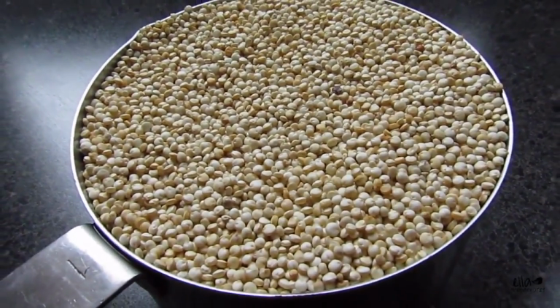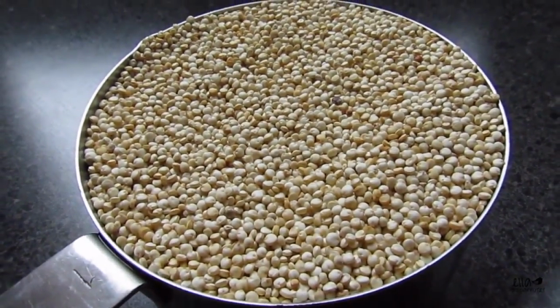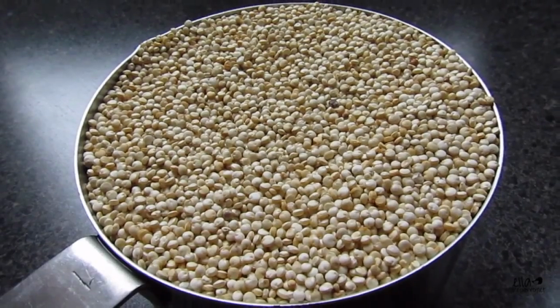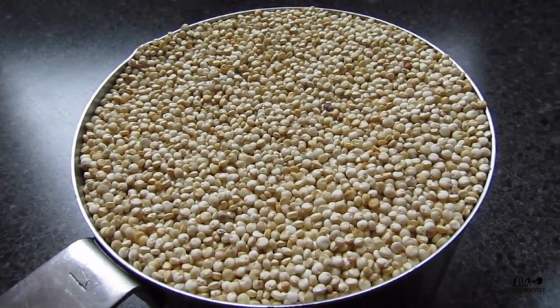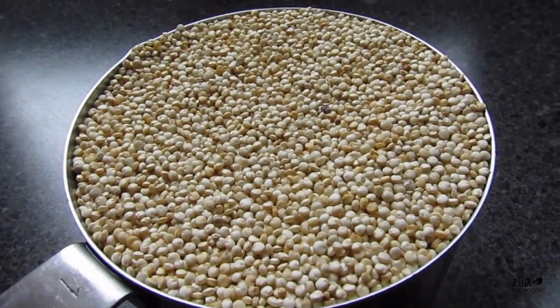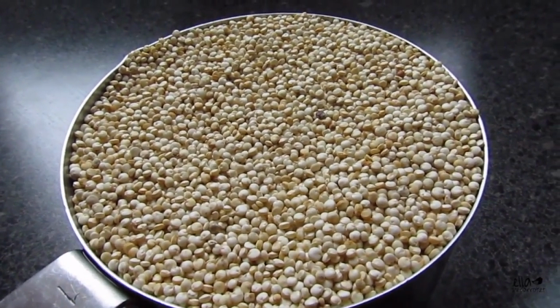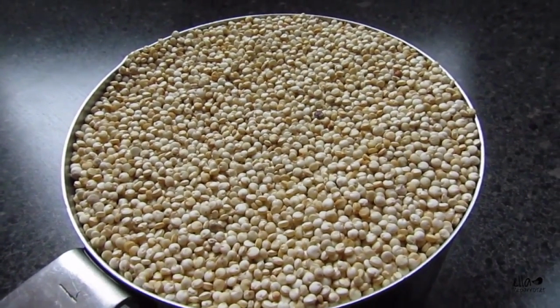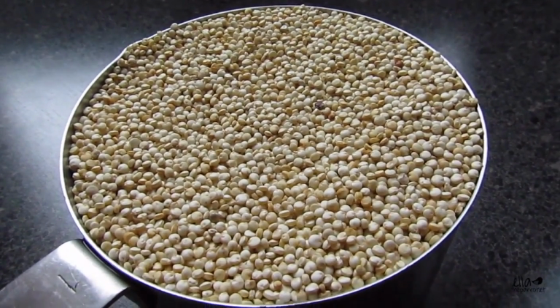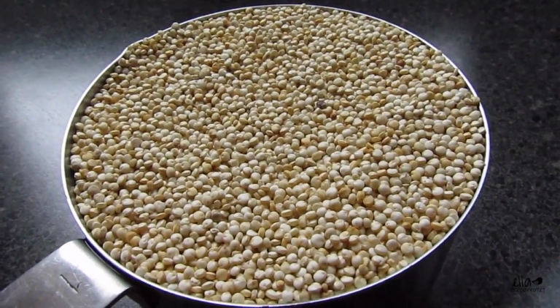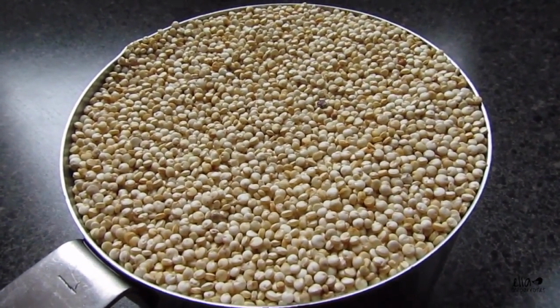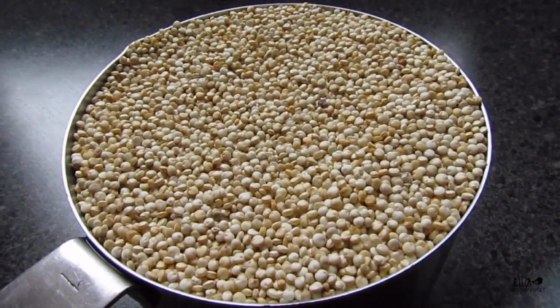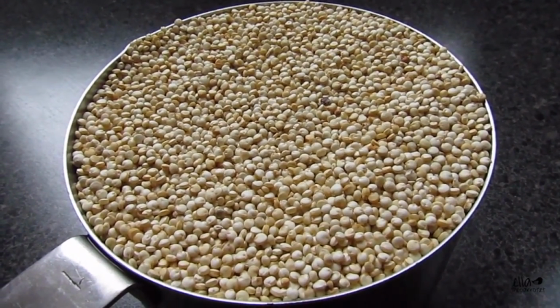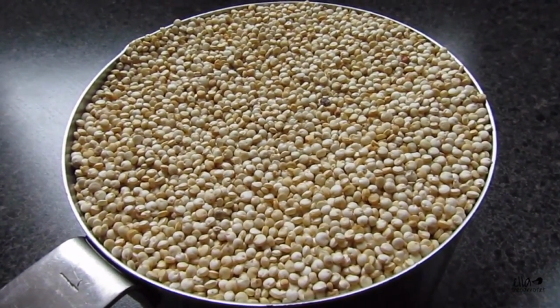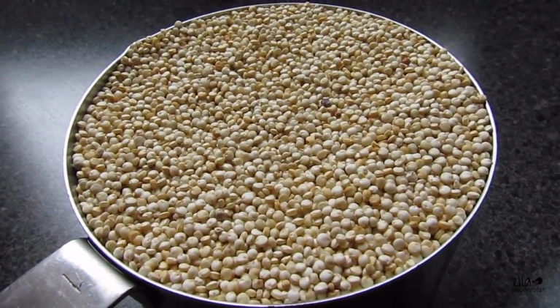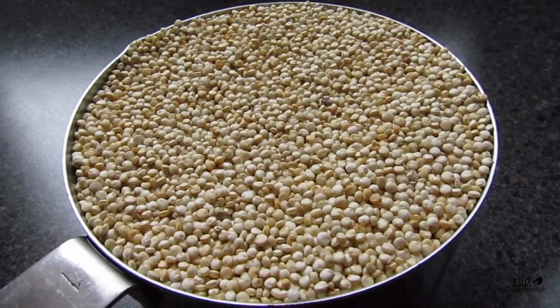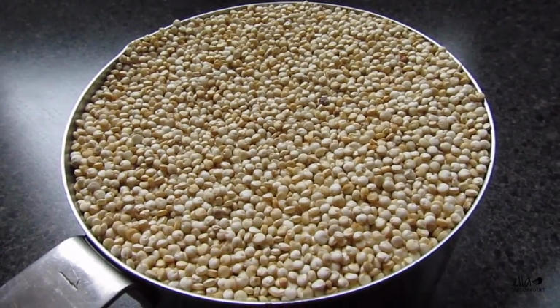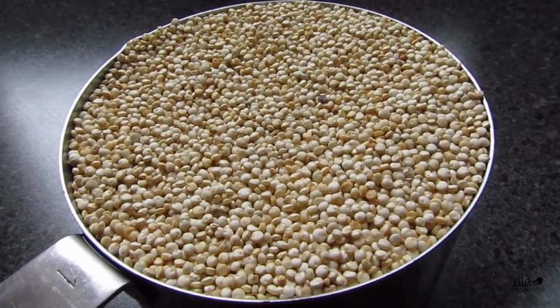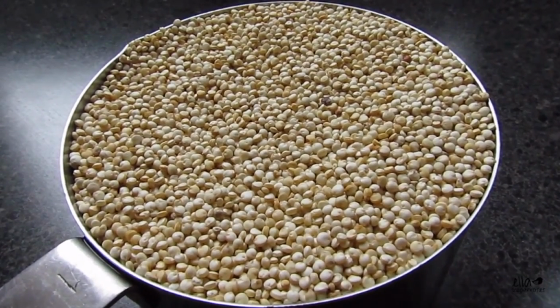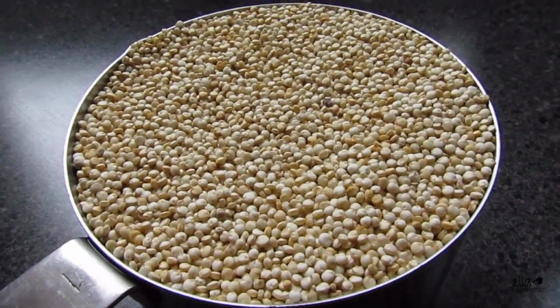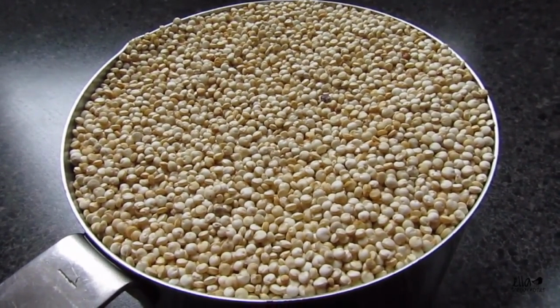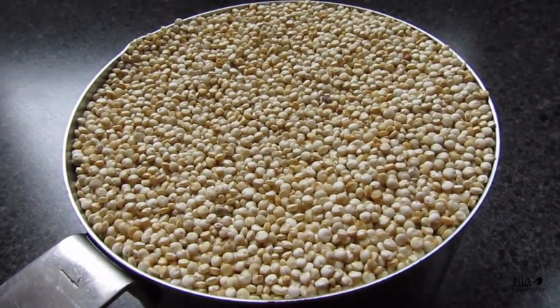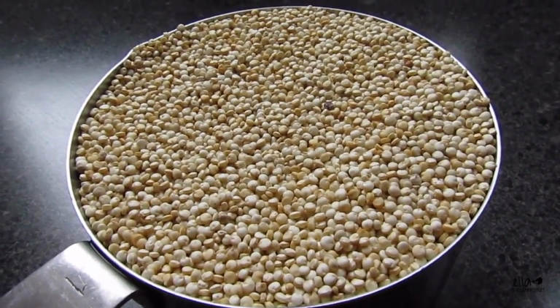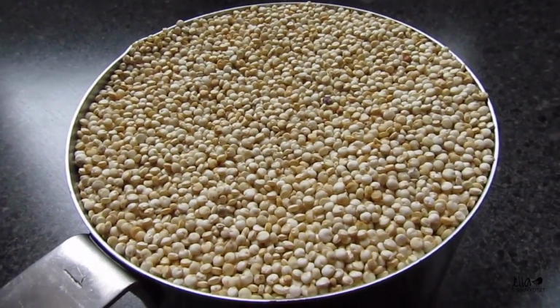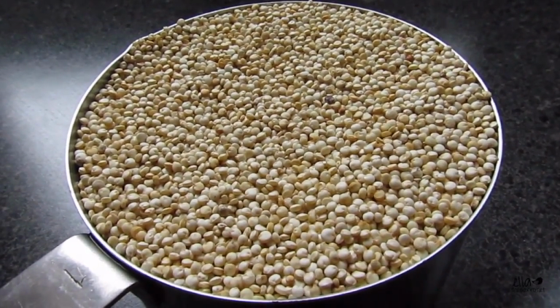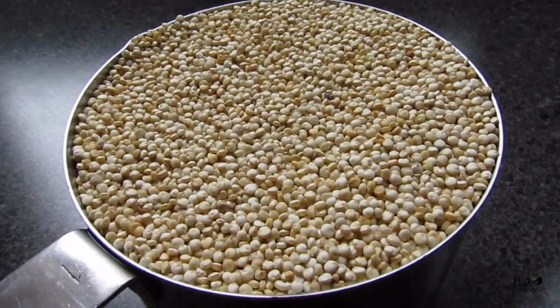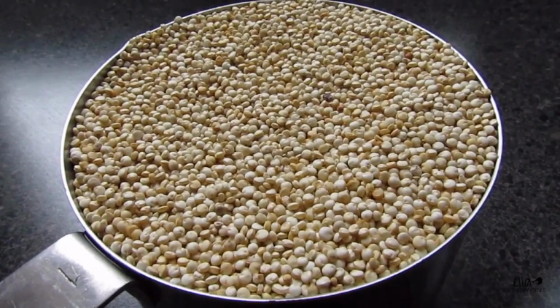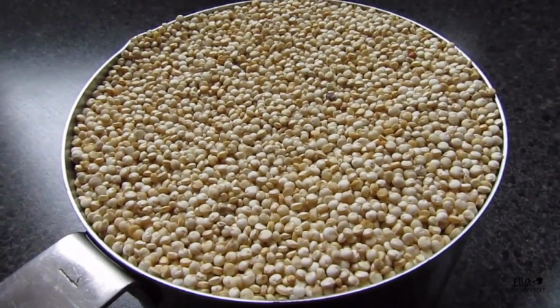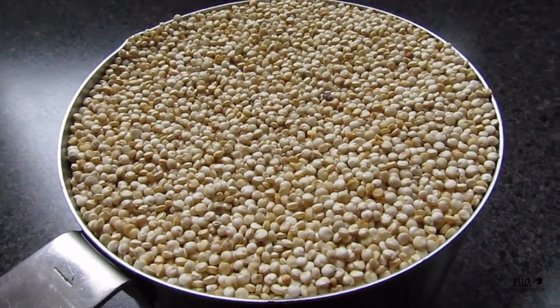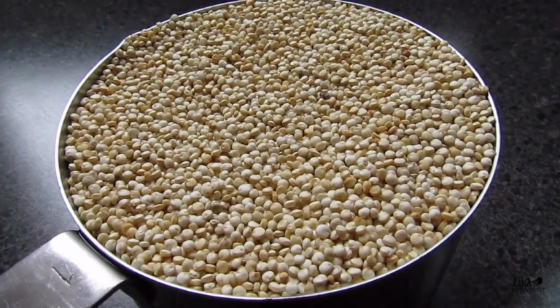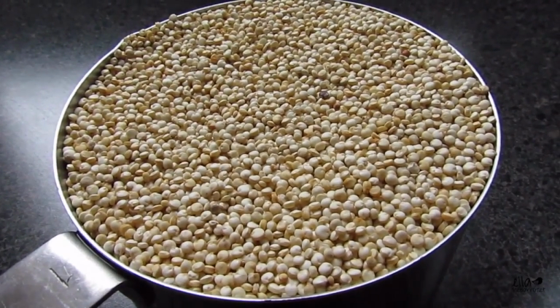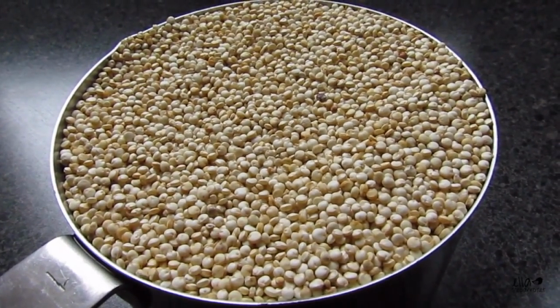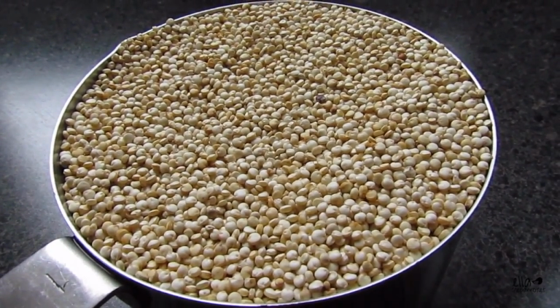Quinoa is high in protein and a lot of different vitamins and nutrients, including calcium. So it's good to feed to birds that are prone to egg laying, like our little Ella. It's really easy to cook.